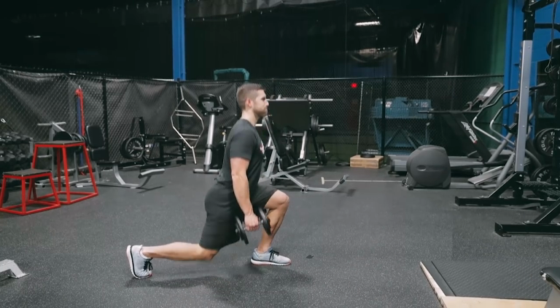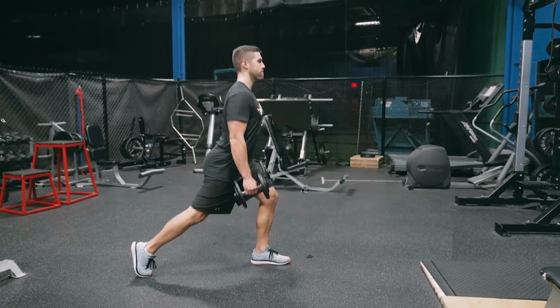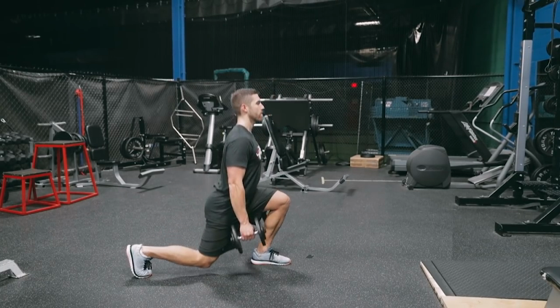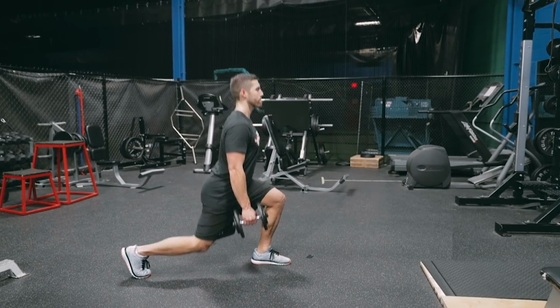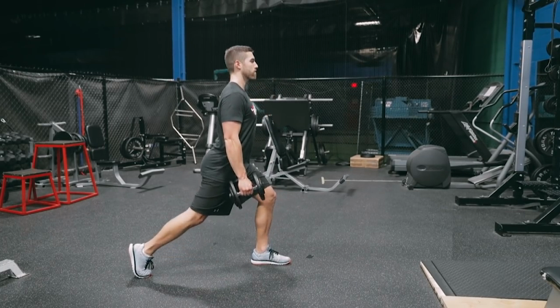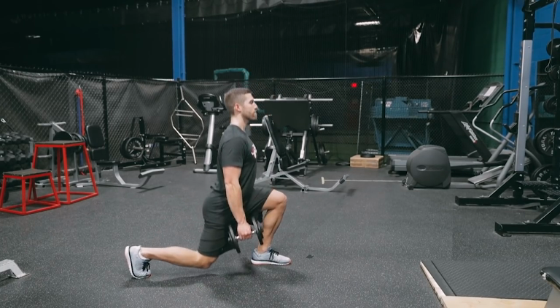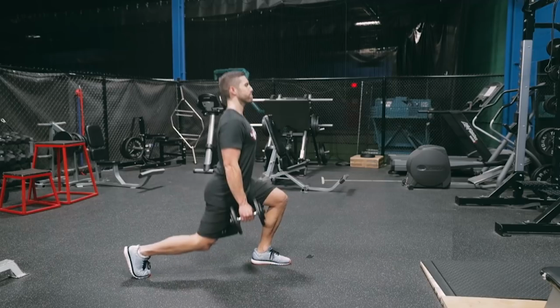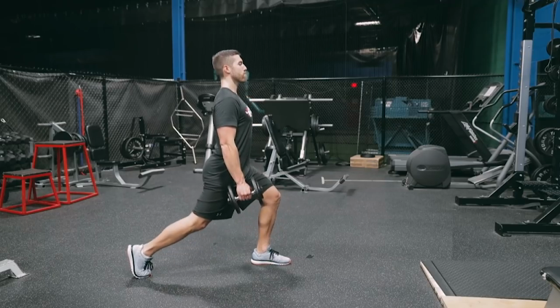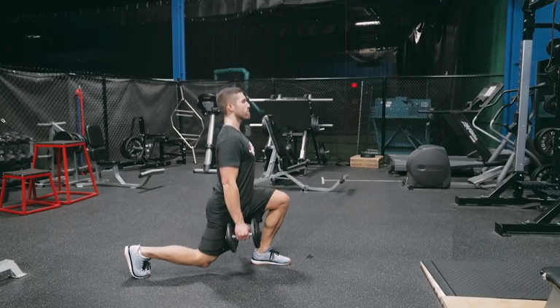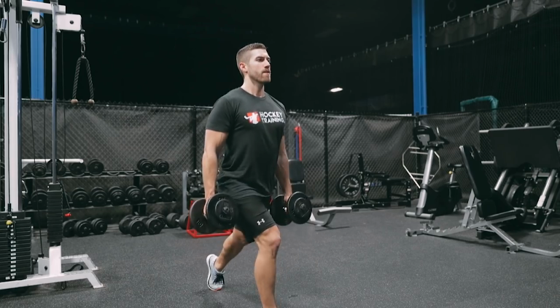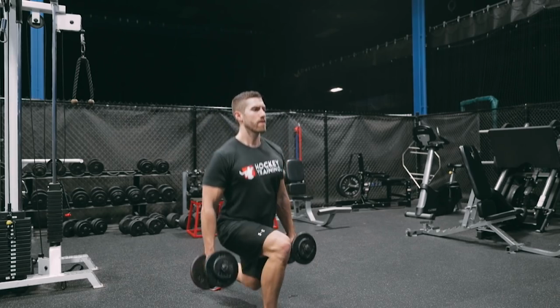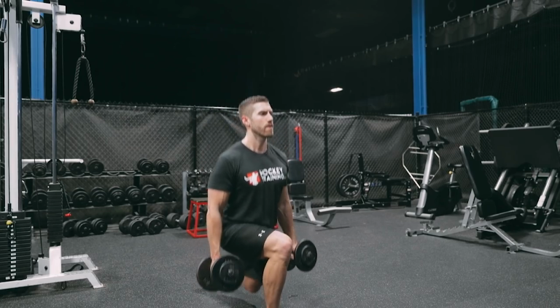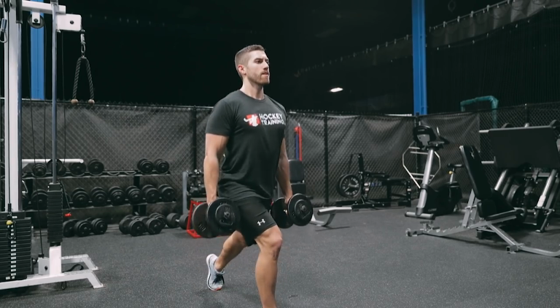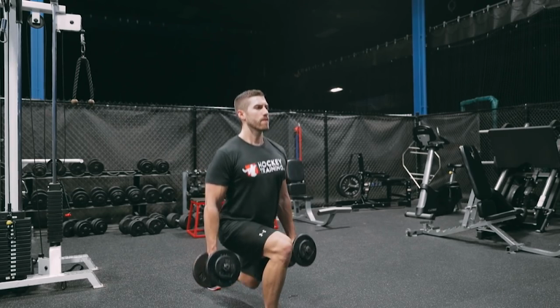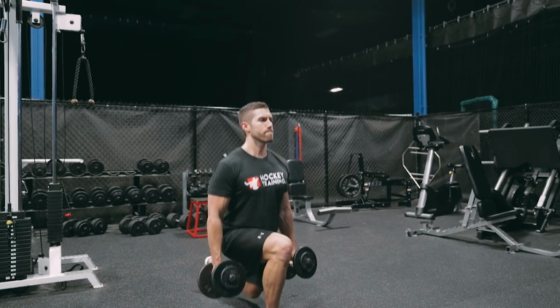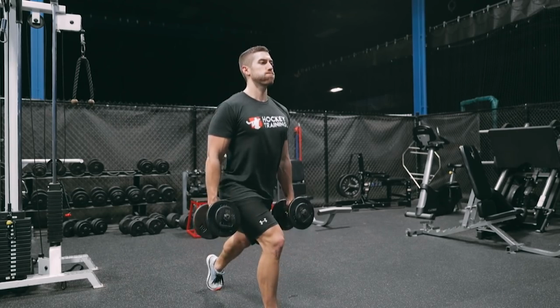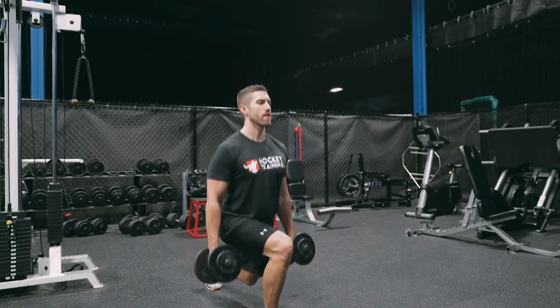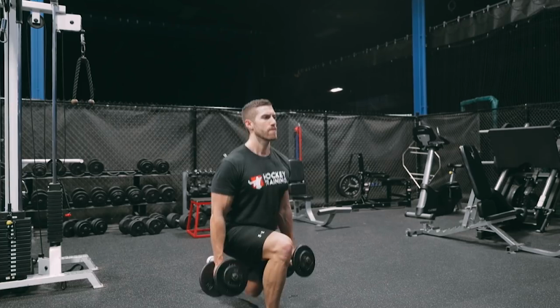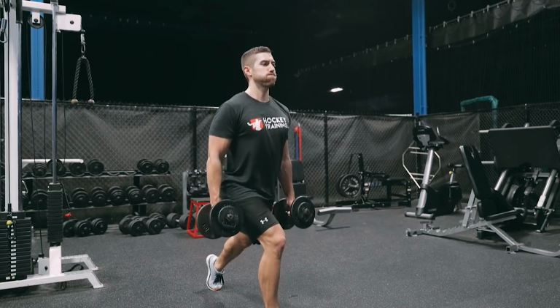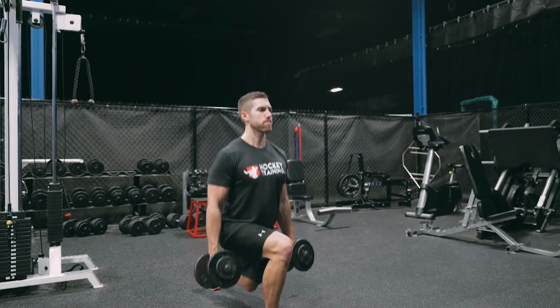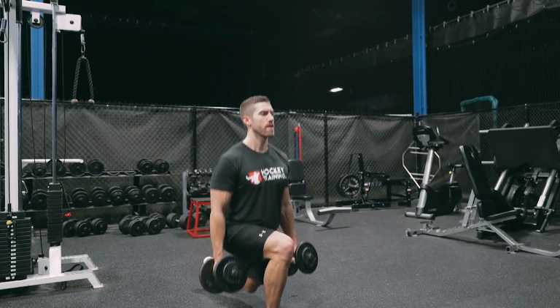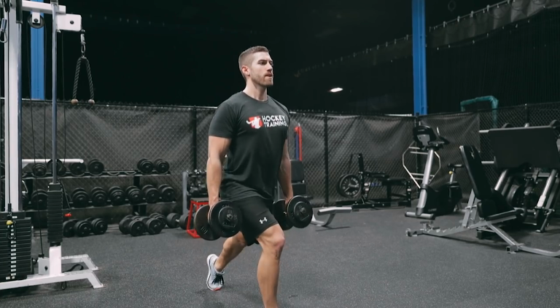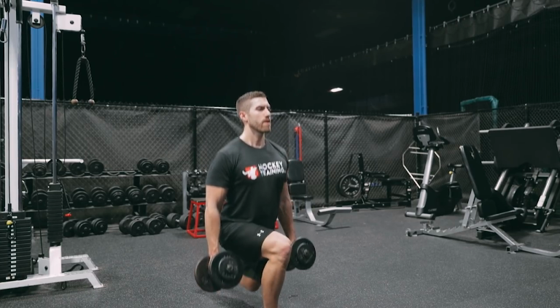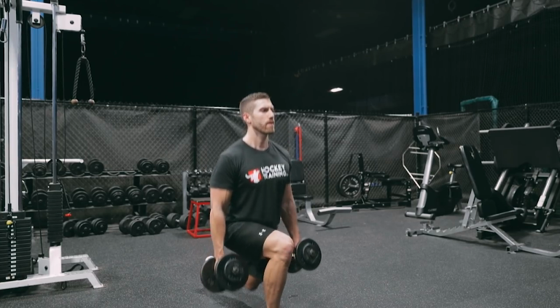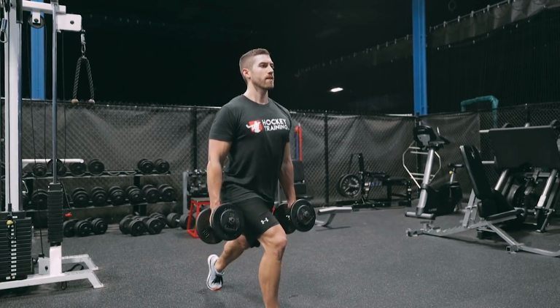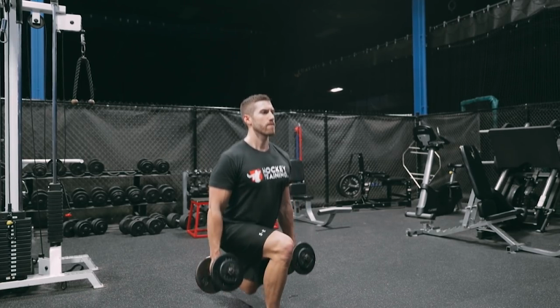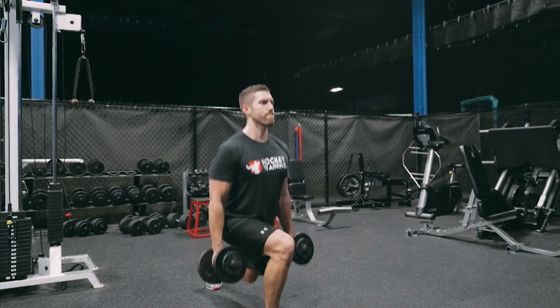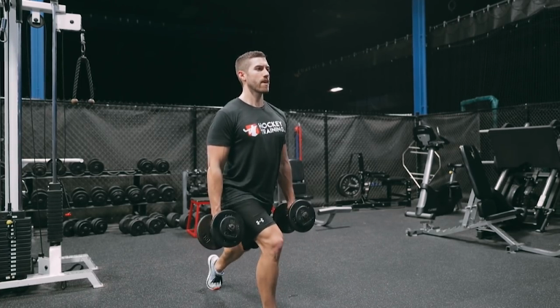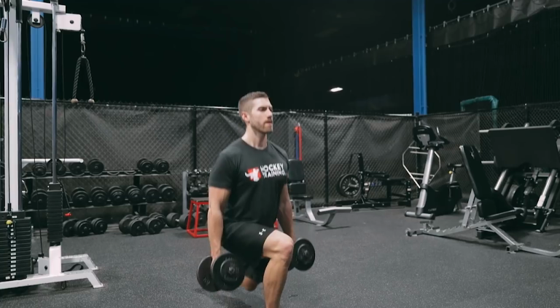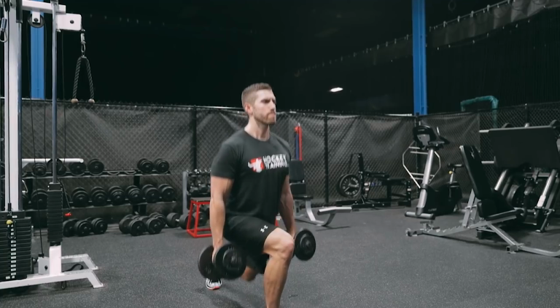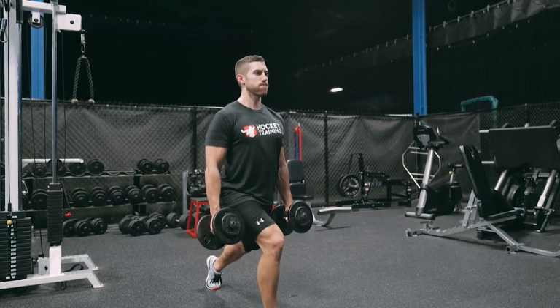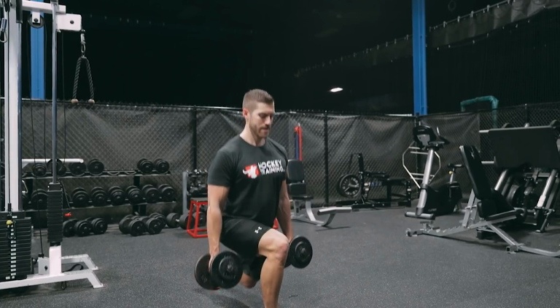With the dumbbell split squat you want to remain stationary in one spot, control your descent on the way down before coming back up, maintaining great posture the entire time. It's very important not to lean forward with this exercise.